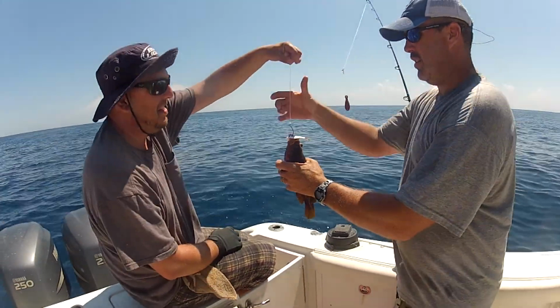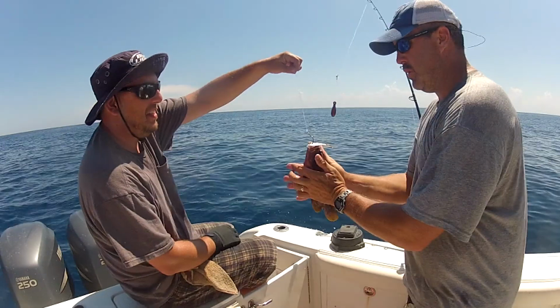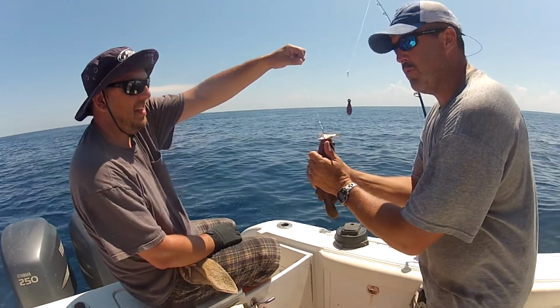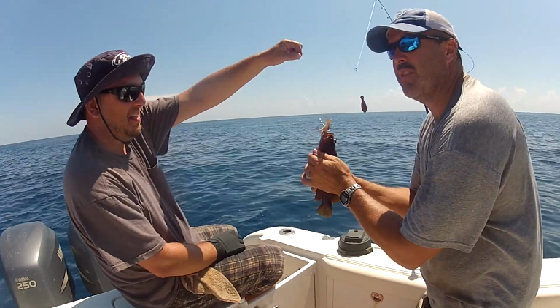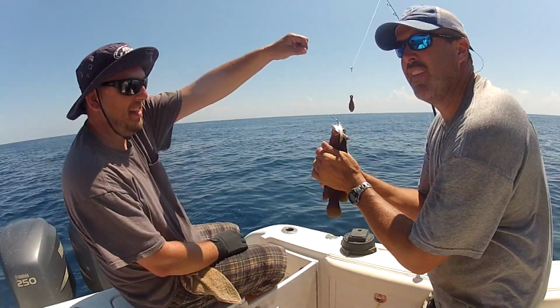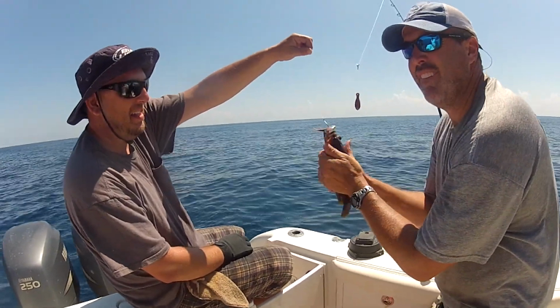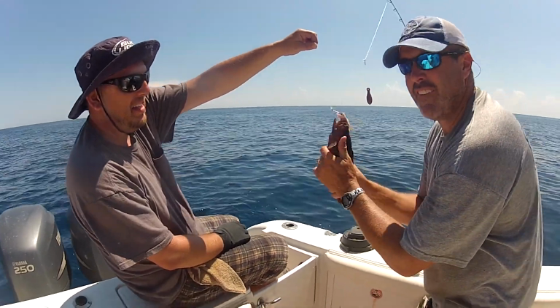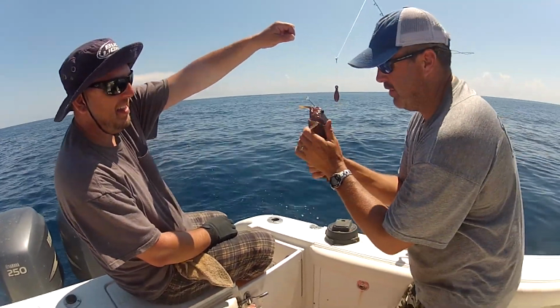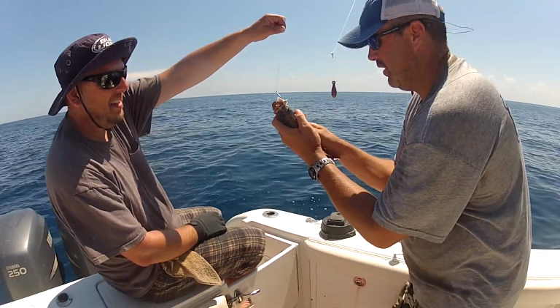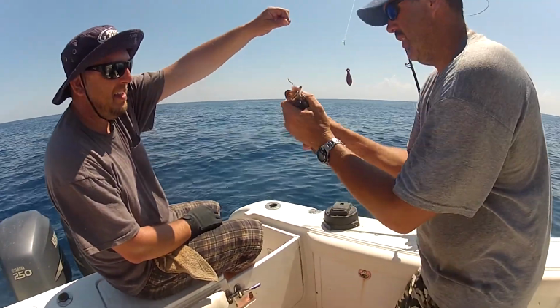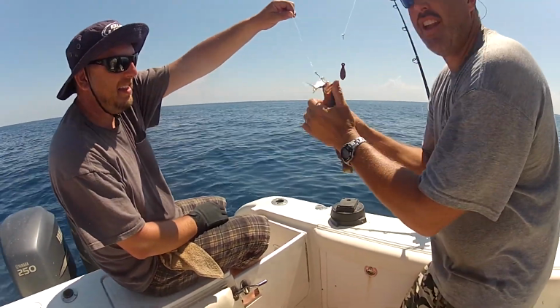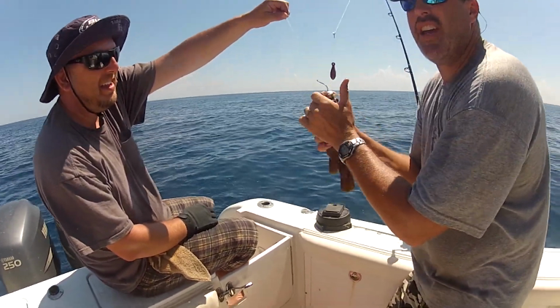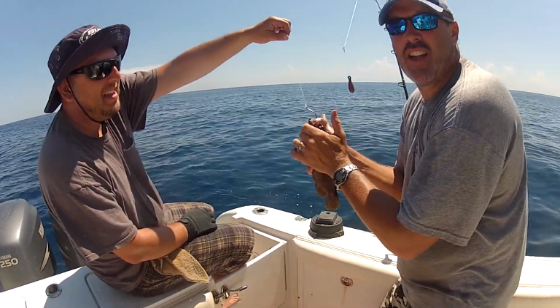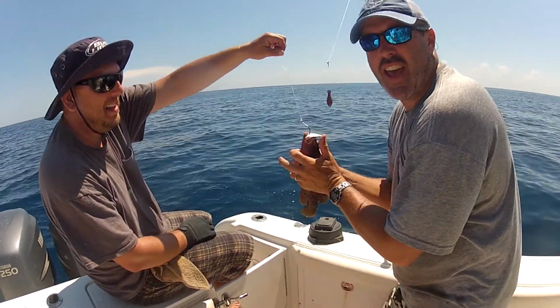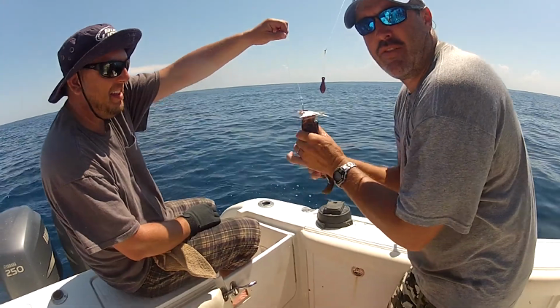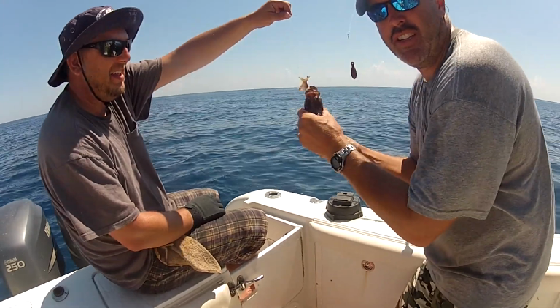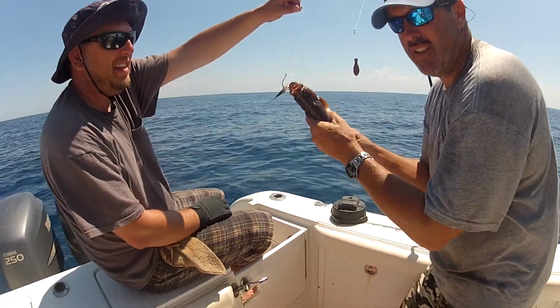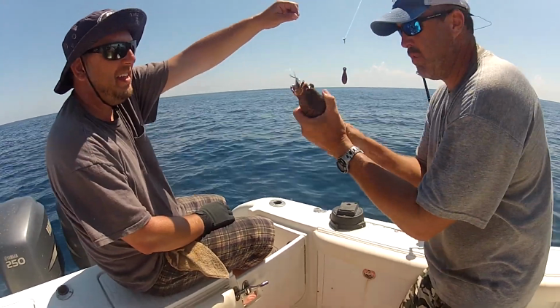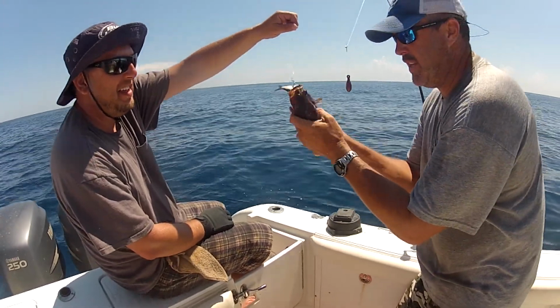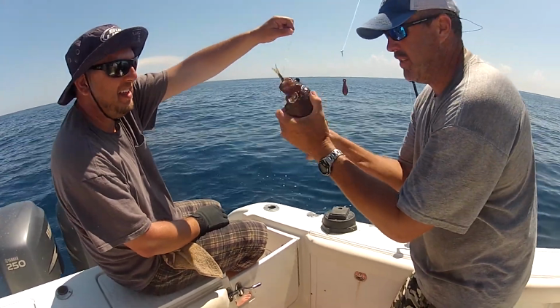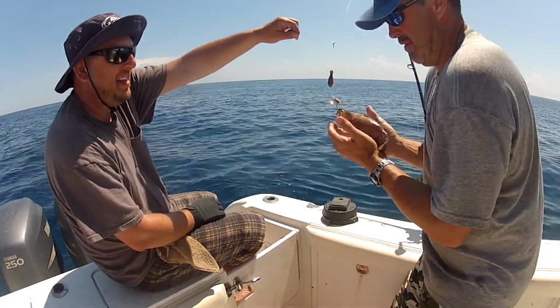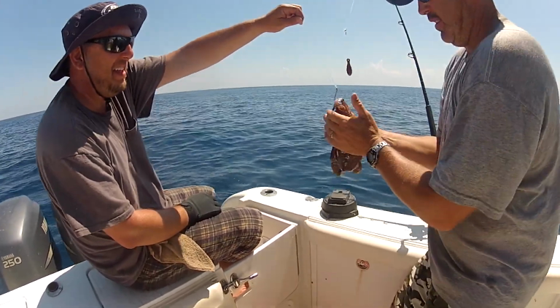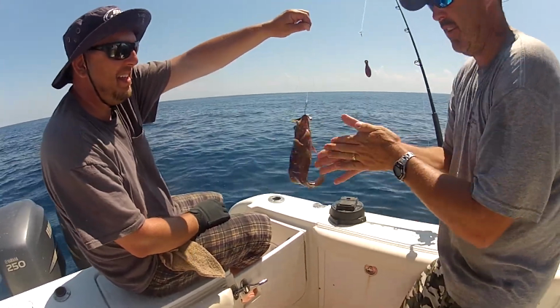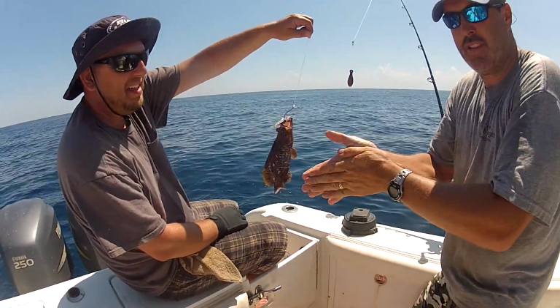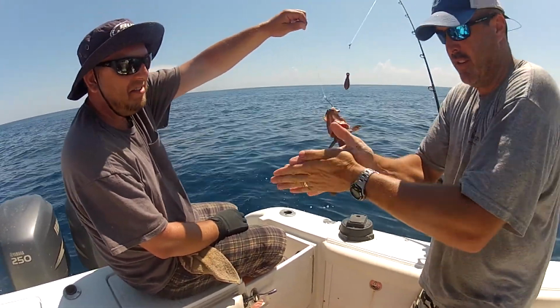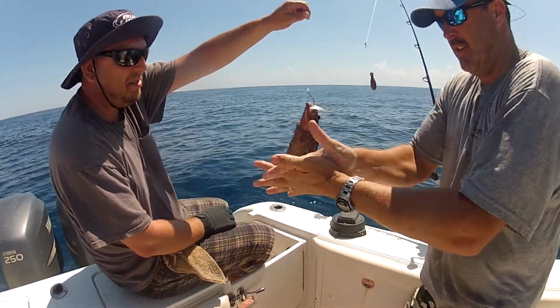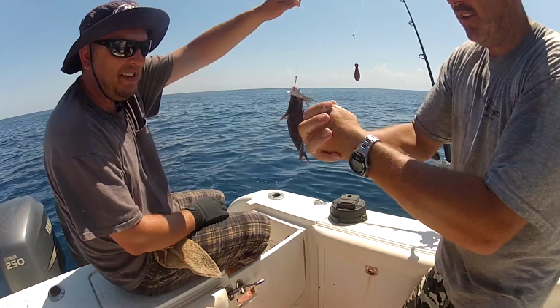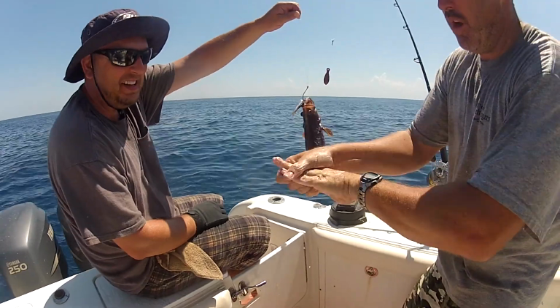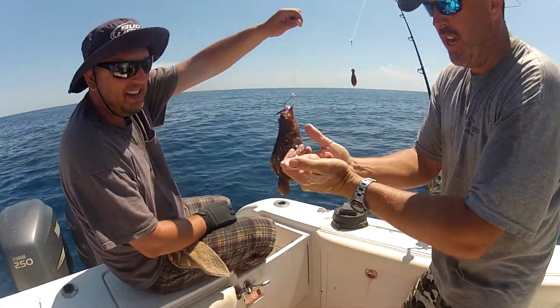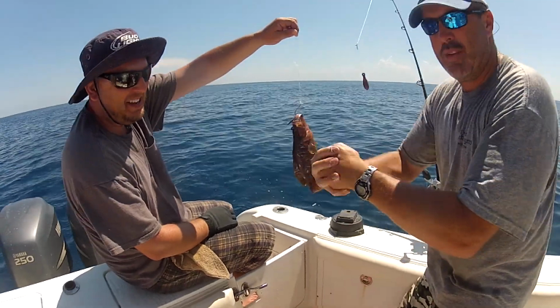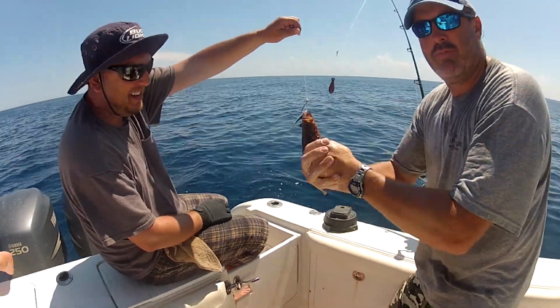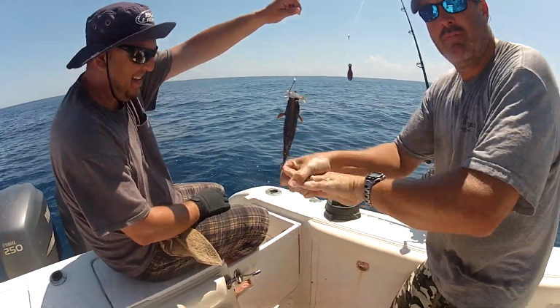Here's what you do with a soap fish. You get out here and your hands get all nasty and fishy. You catch one of these — you got a soap. You wash your hands with him.